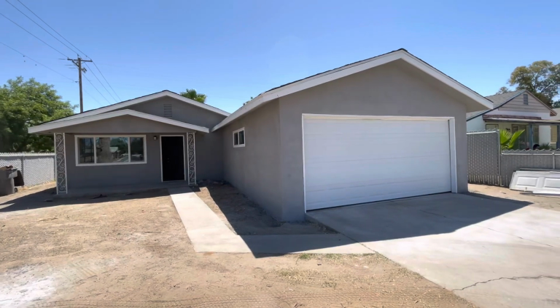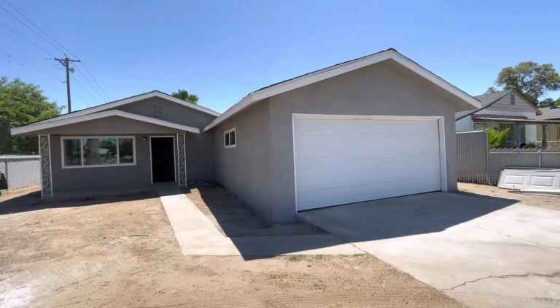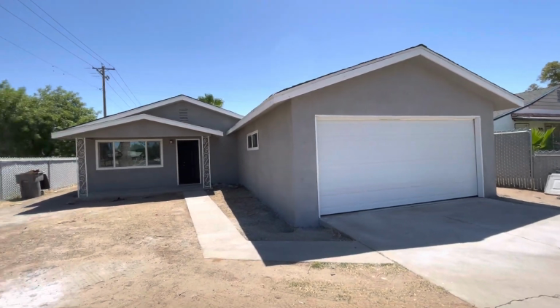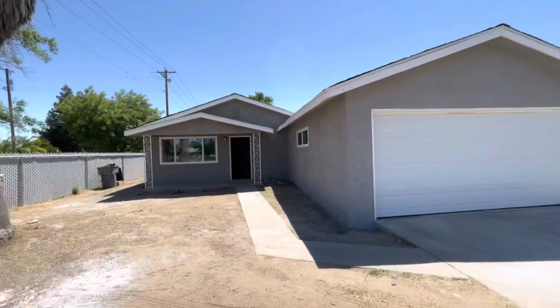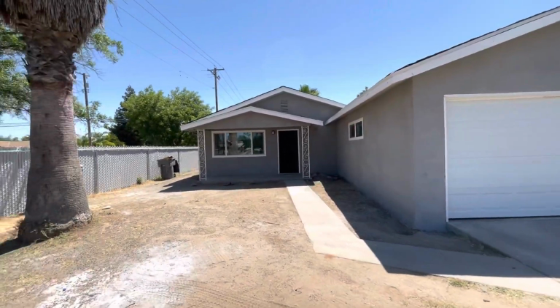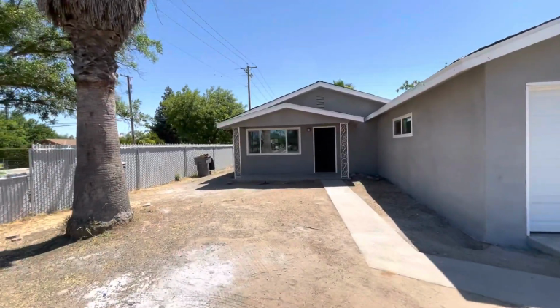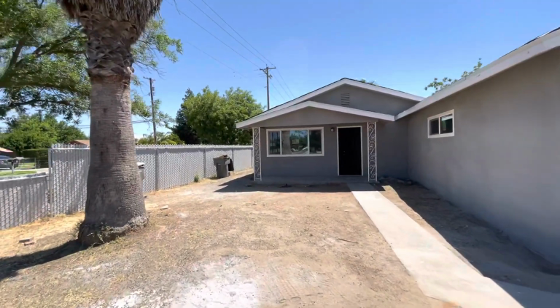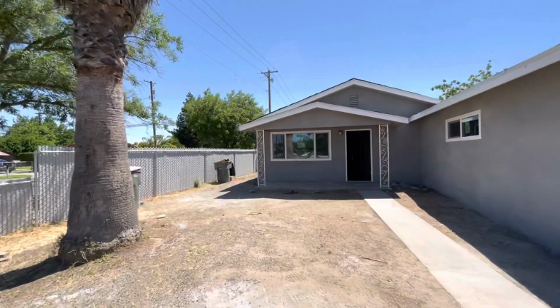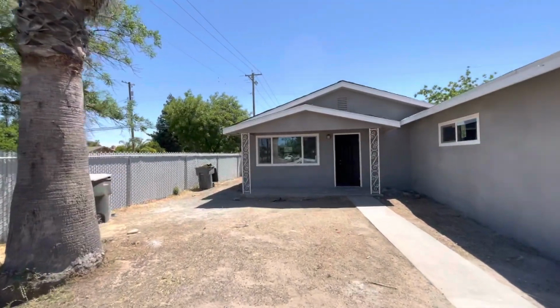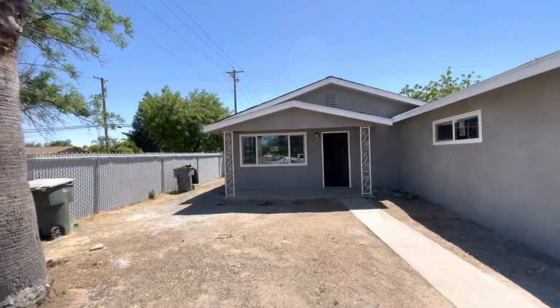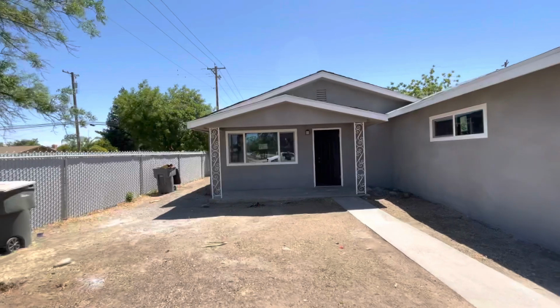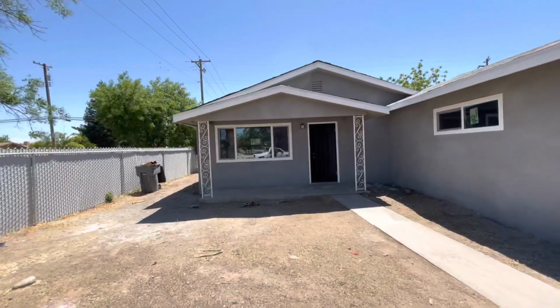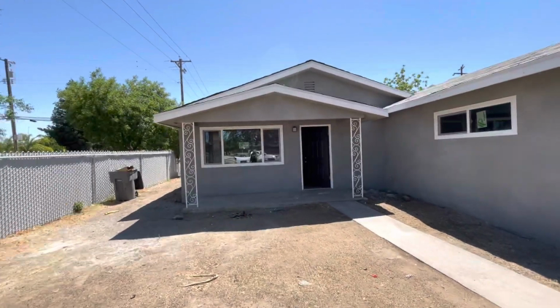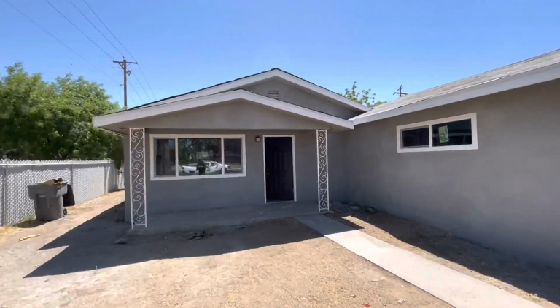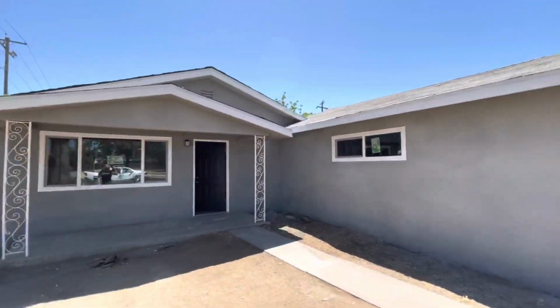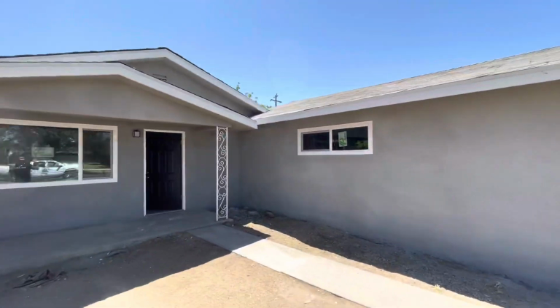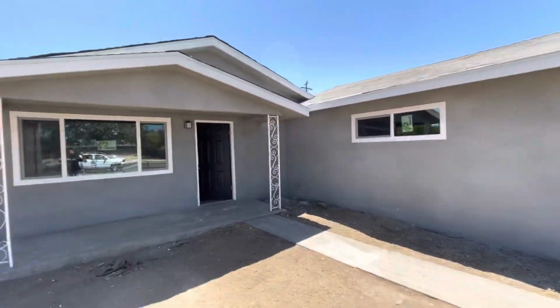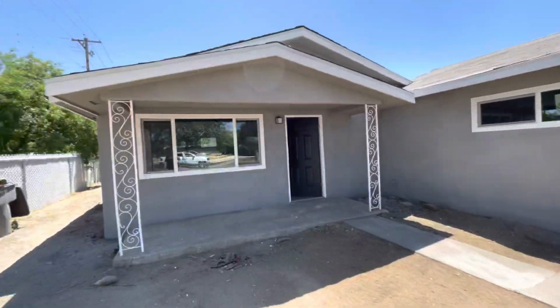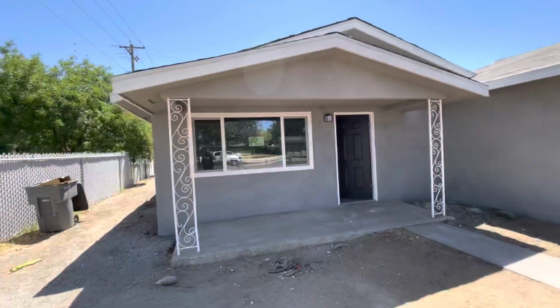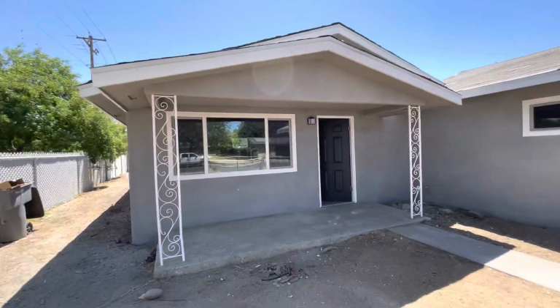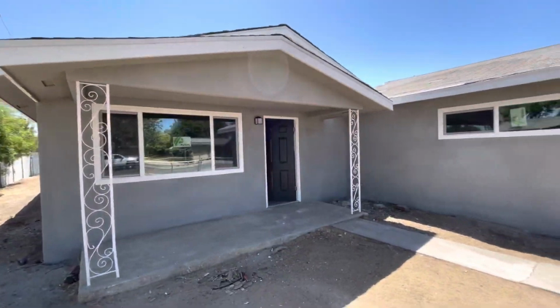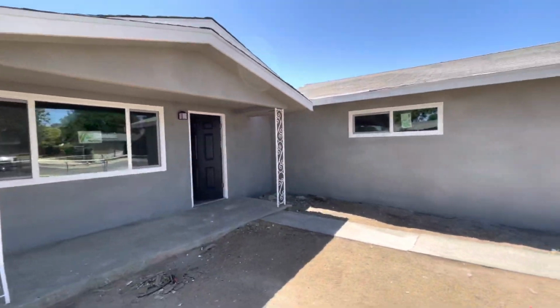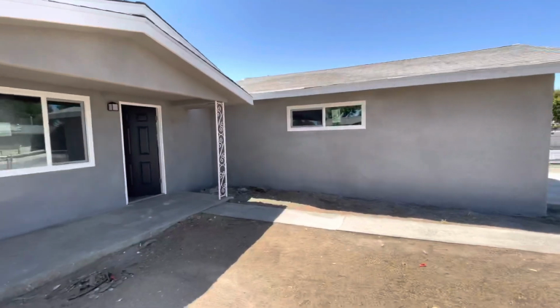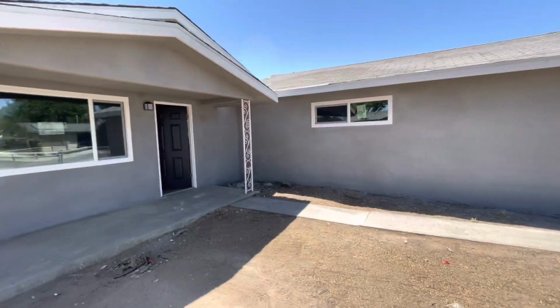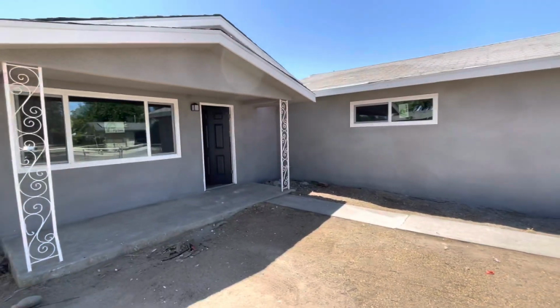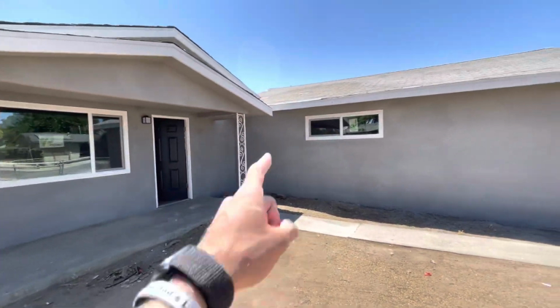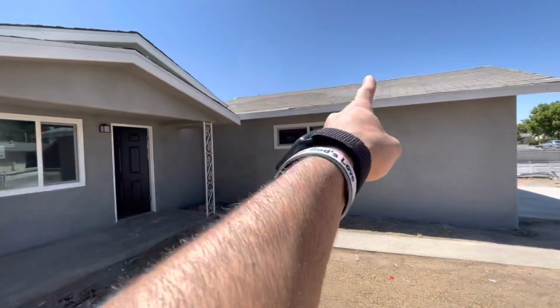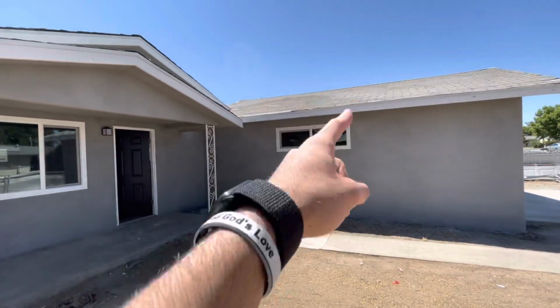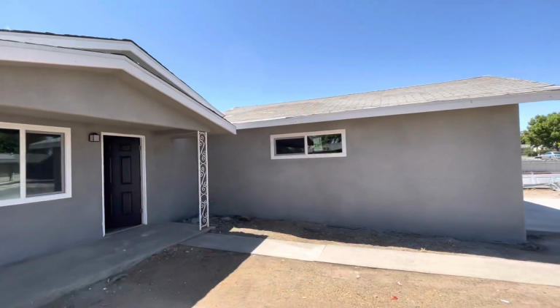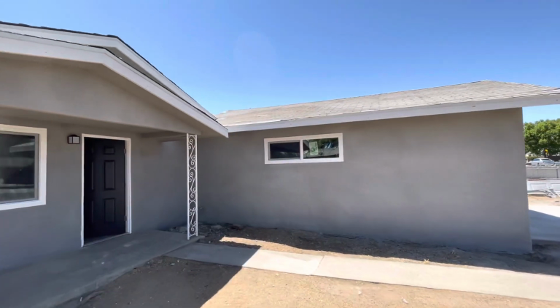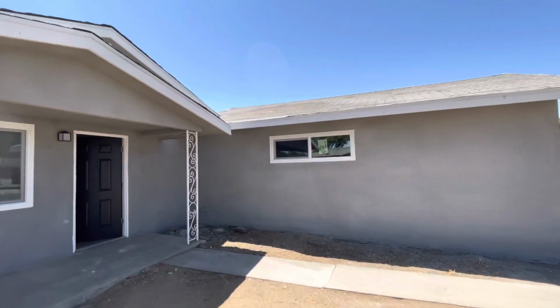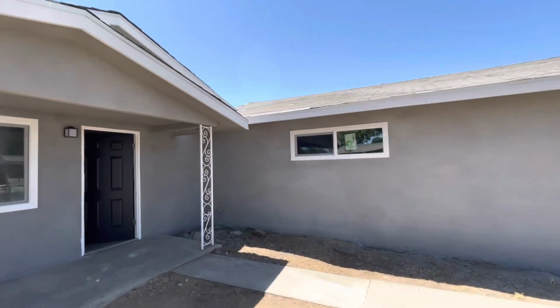All right guys, one of the final updates here for the project on San Pablo. As you can see, not much has changed on the outside. We still got some work to do up on the roof.